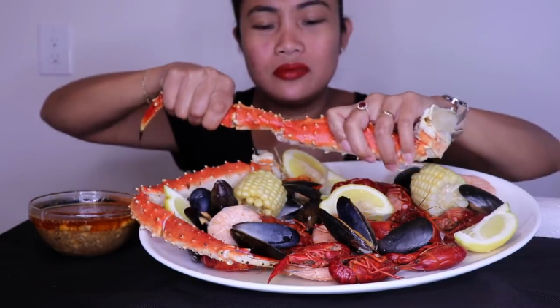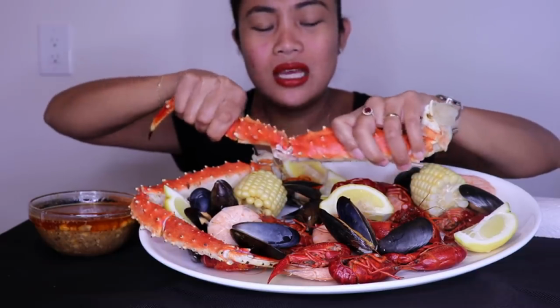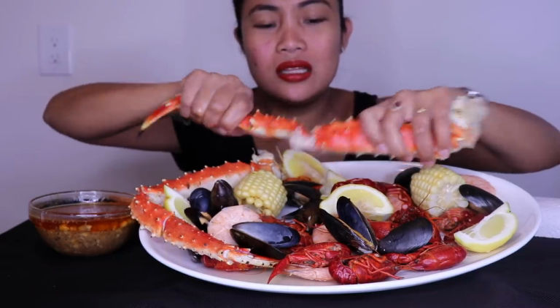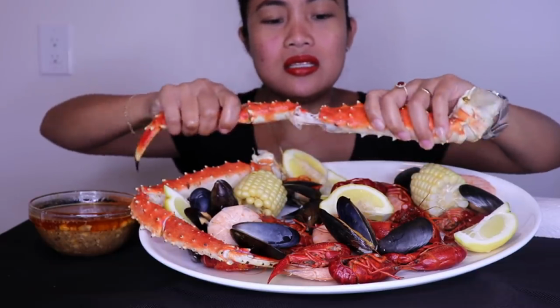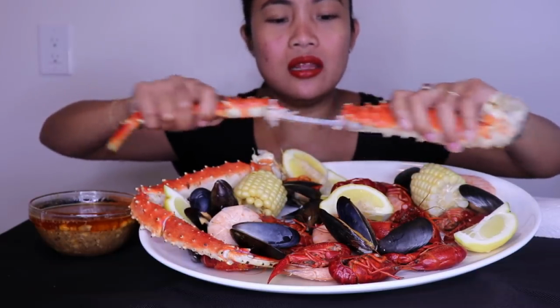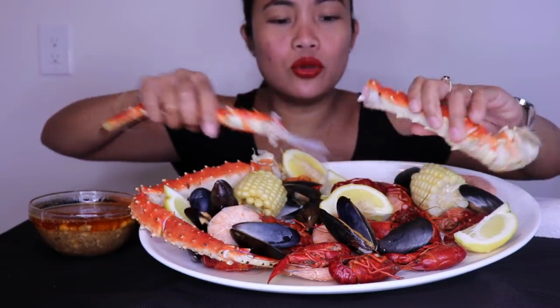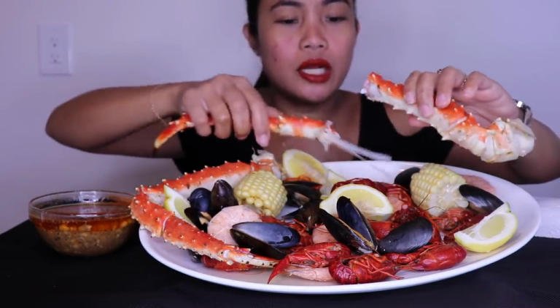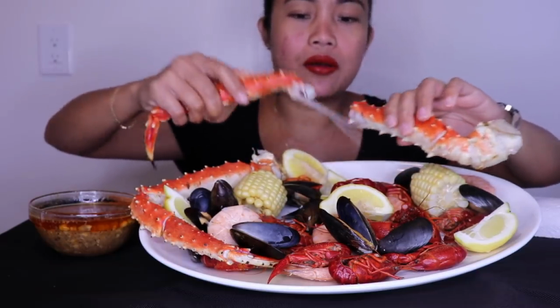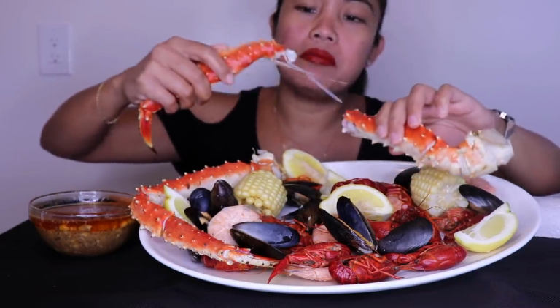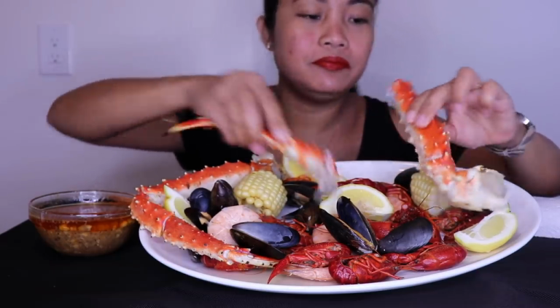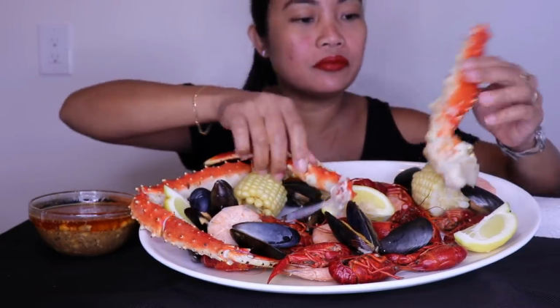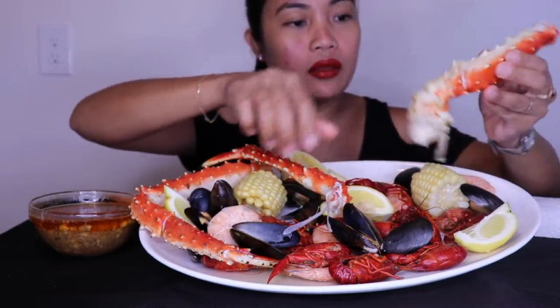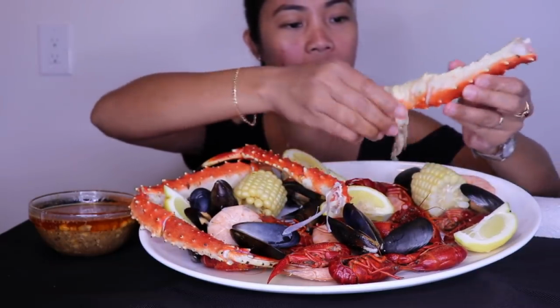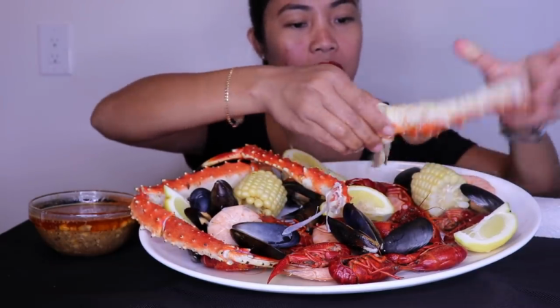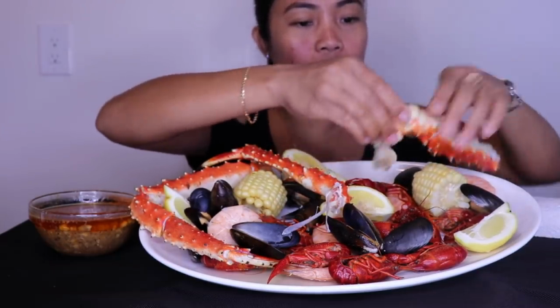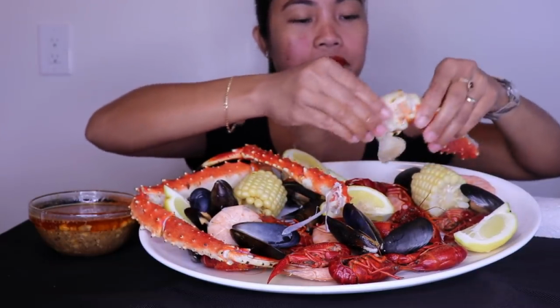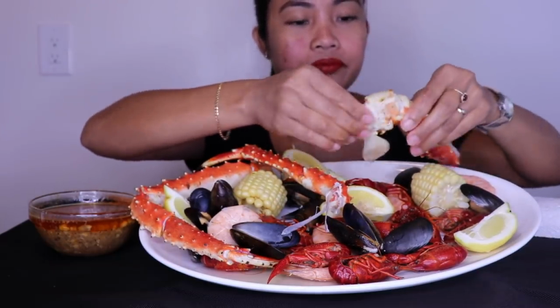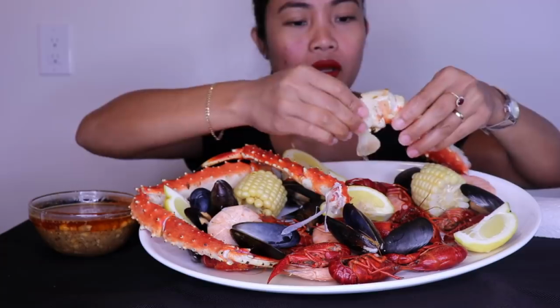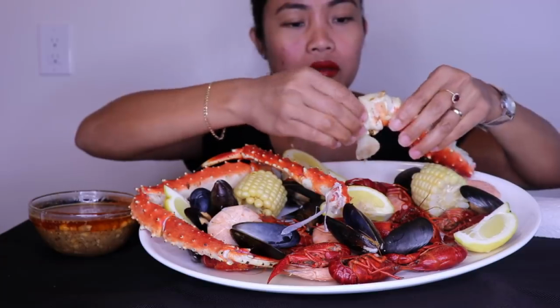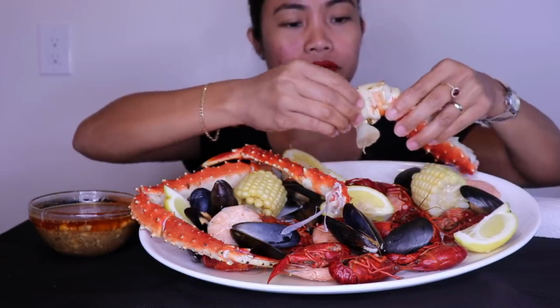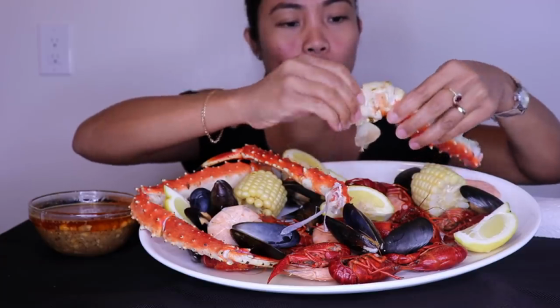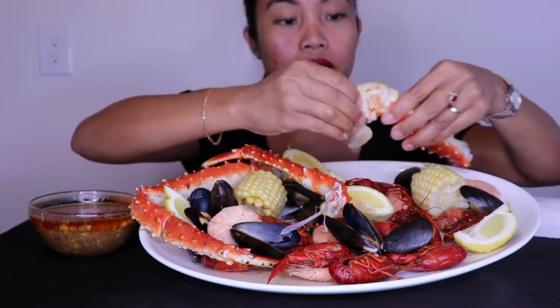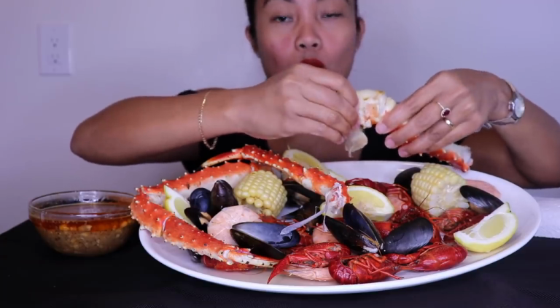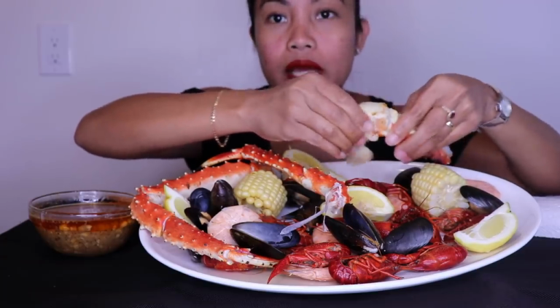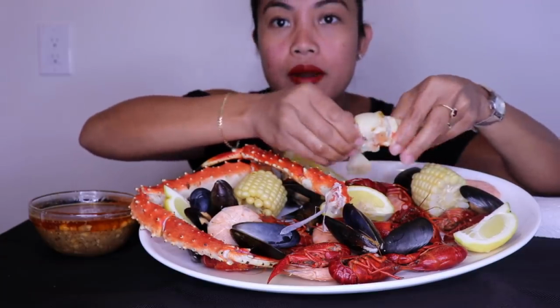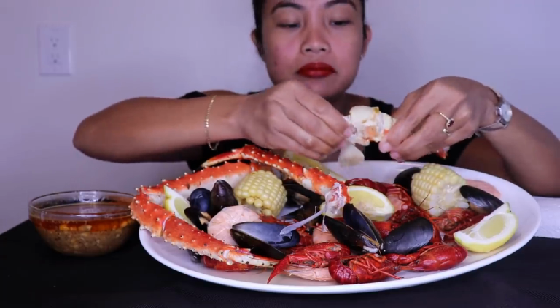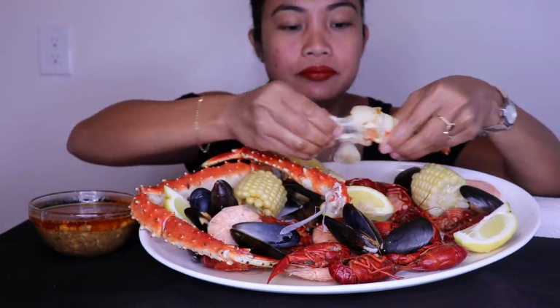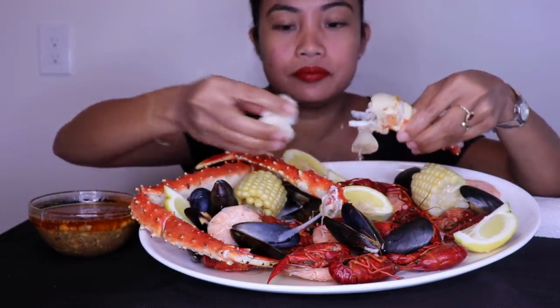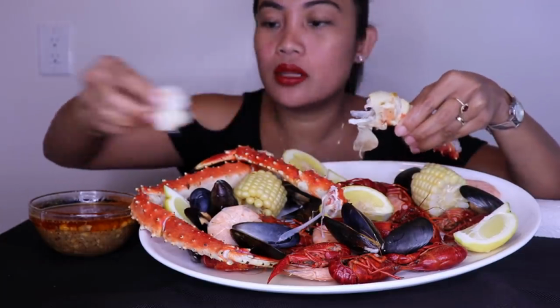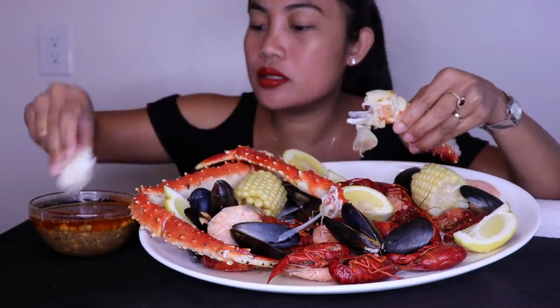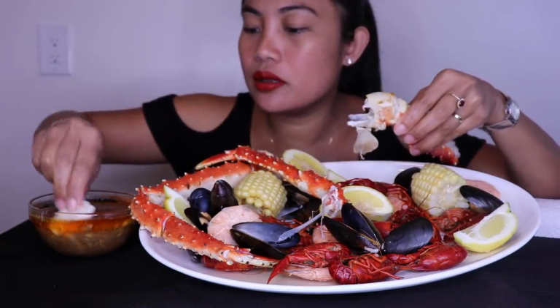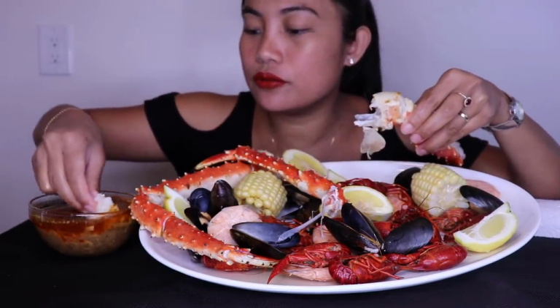This is the leftover king crab that I have, by the way — from when I did the whole king crab video. Yeah, this is the leftover.